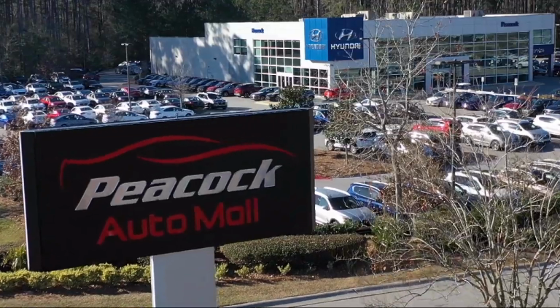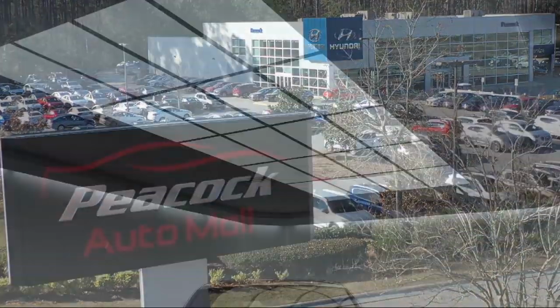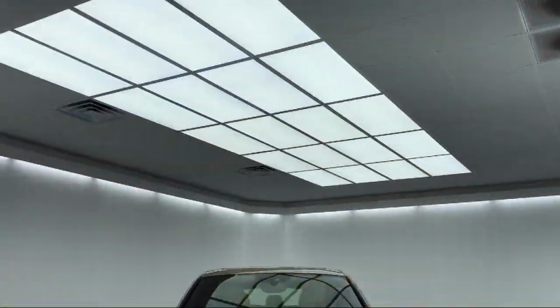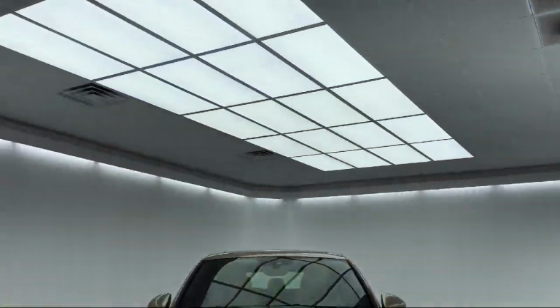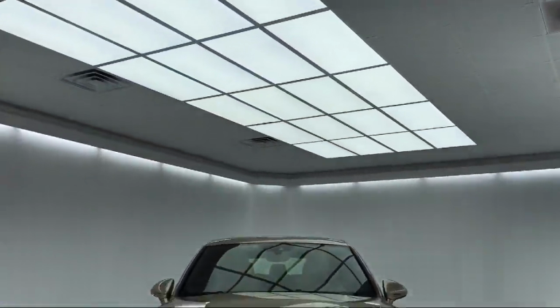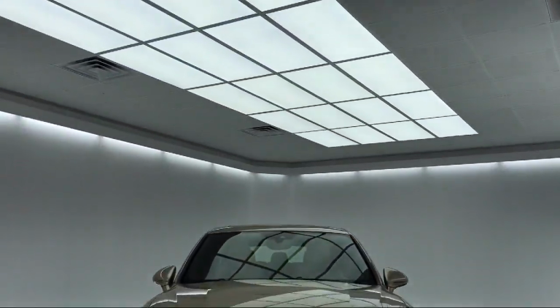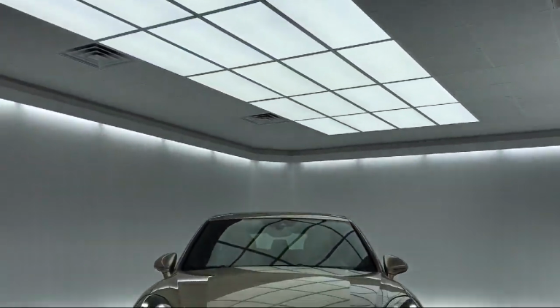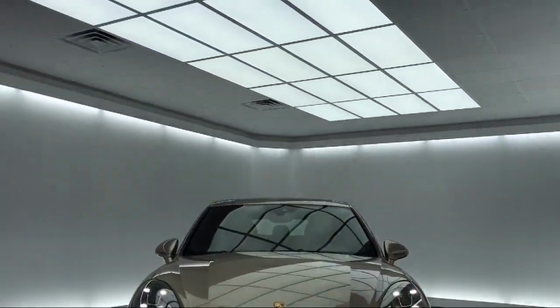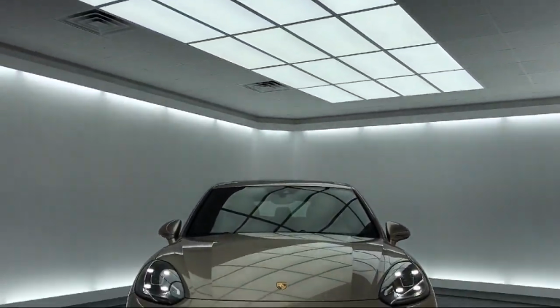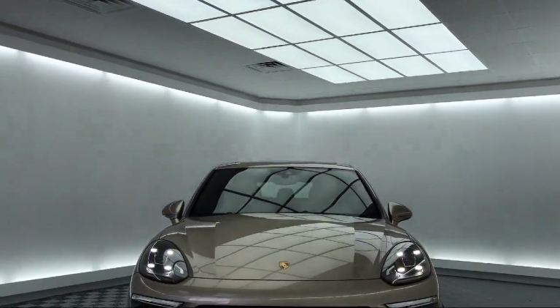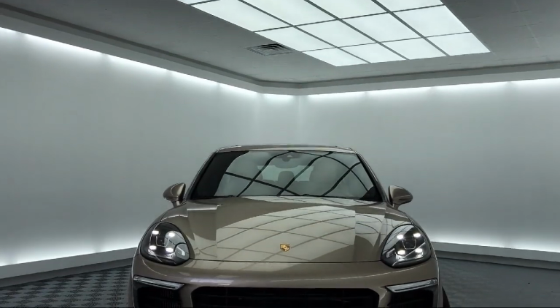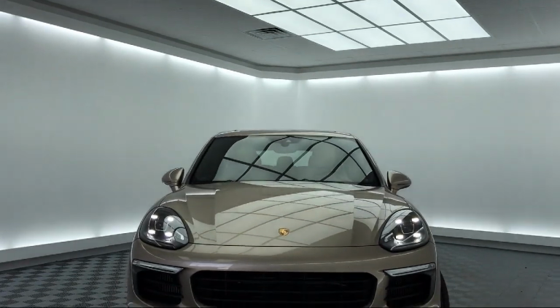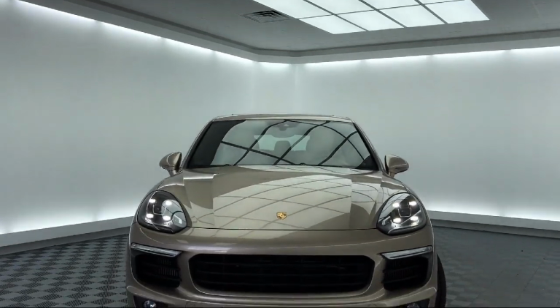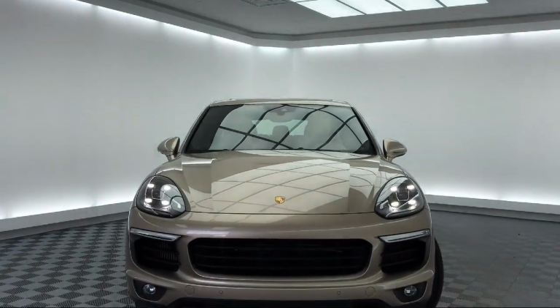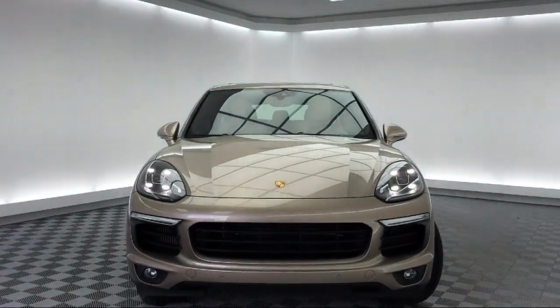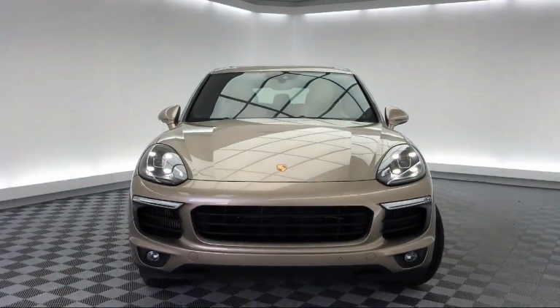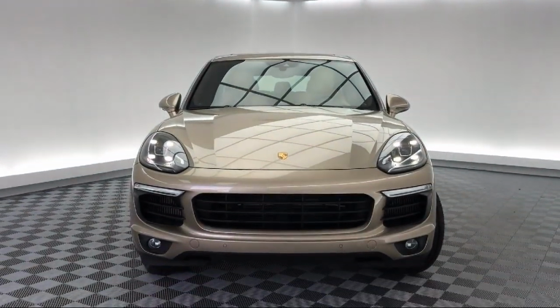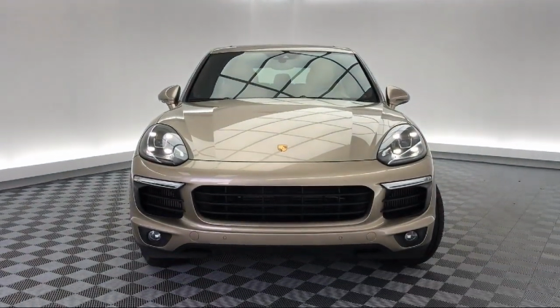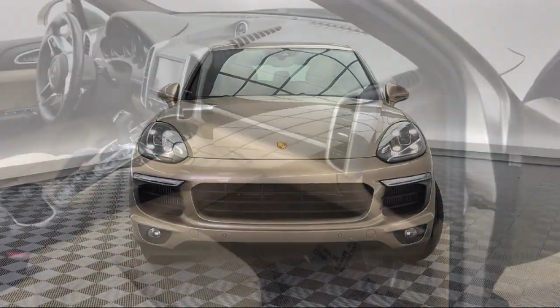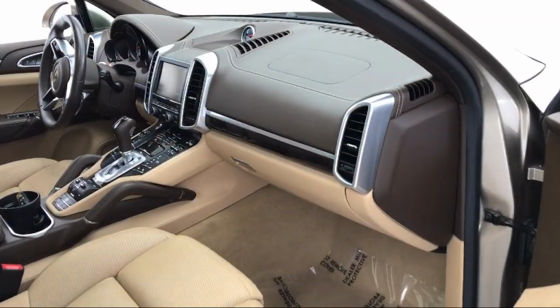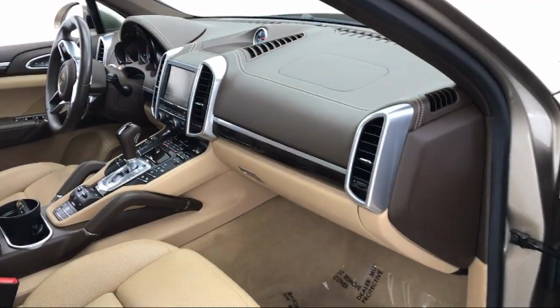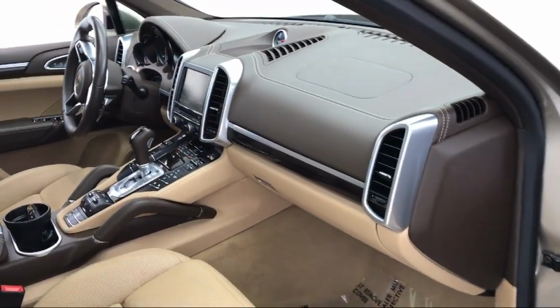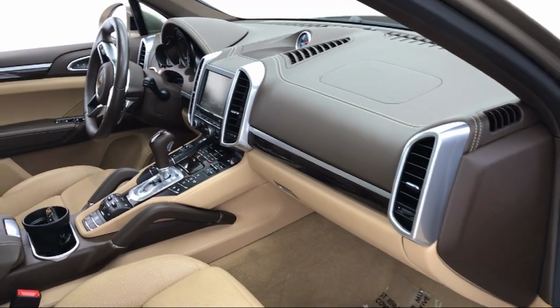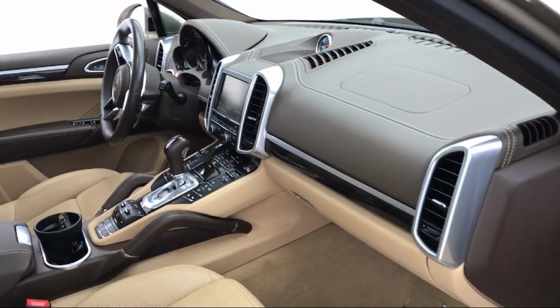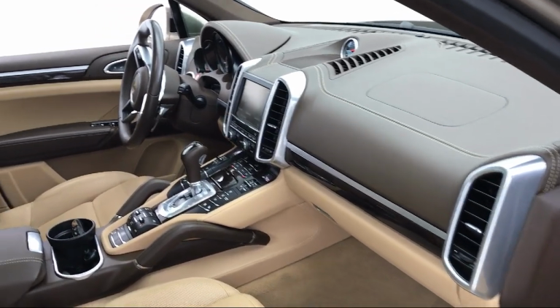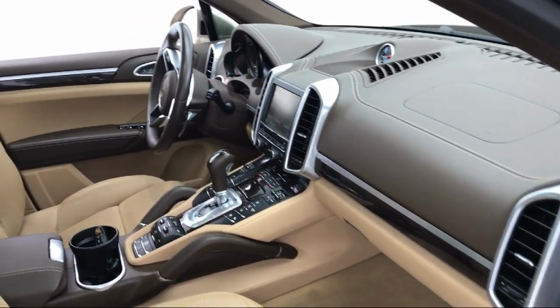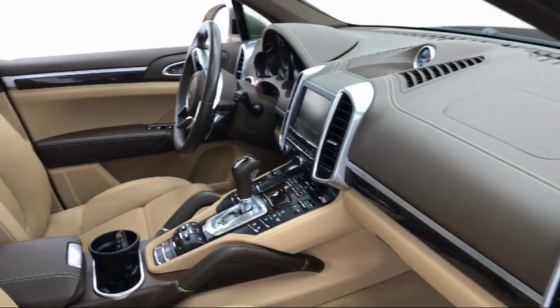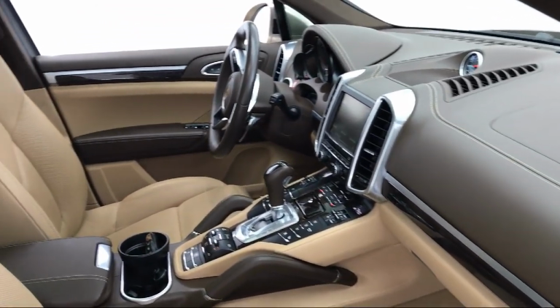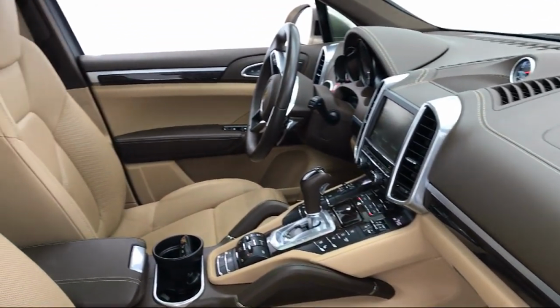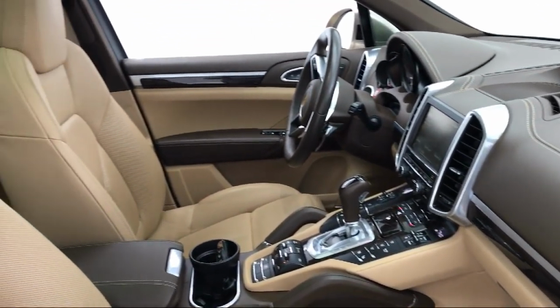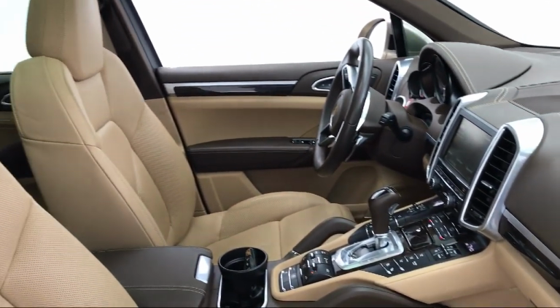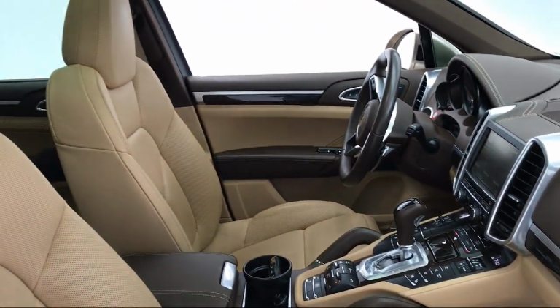This vehicle comes equipped with Bi-Xenon HID headlamps, rain-sensitive windshield wipers, electronic stability control, keyless entry, tire pressure monitoring system, navigation, and steering wheel controls.